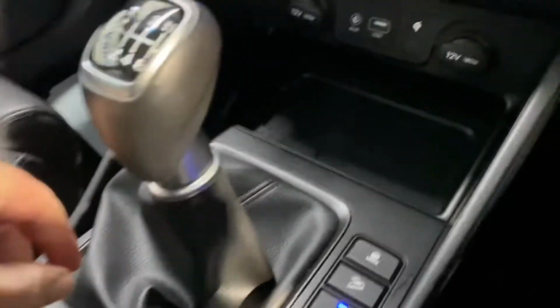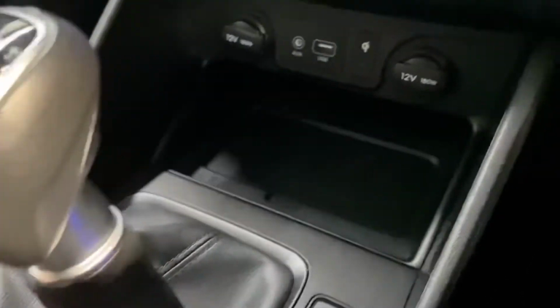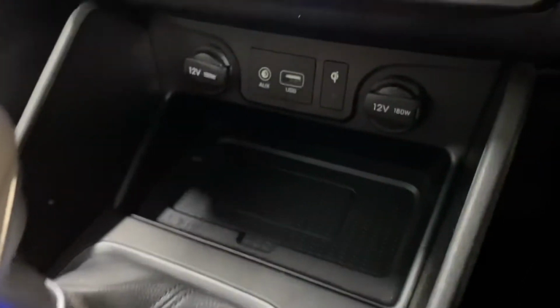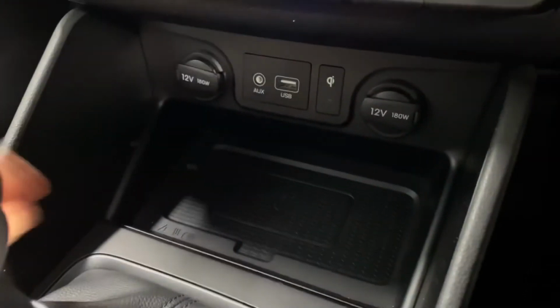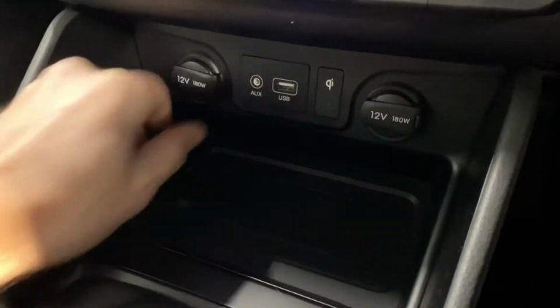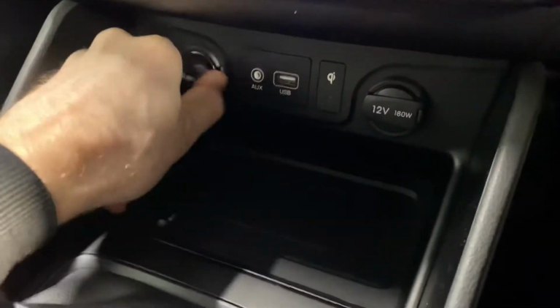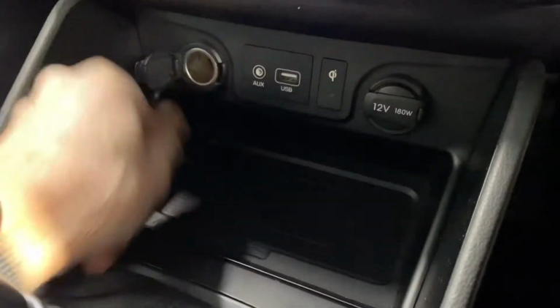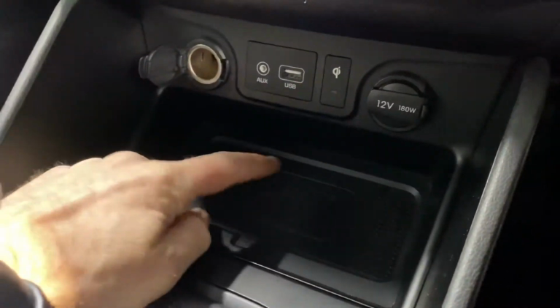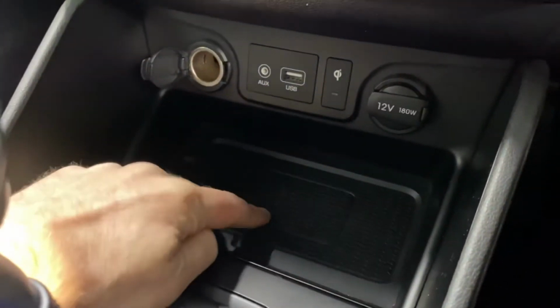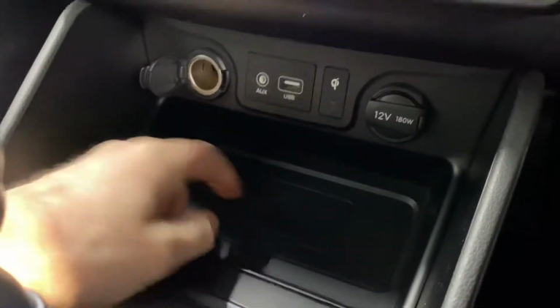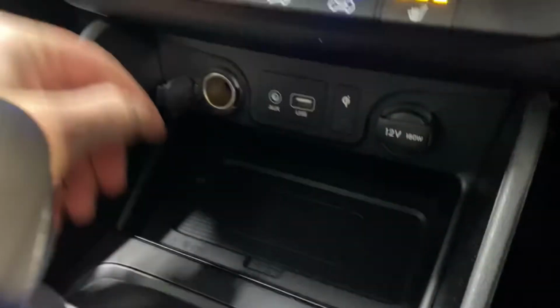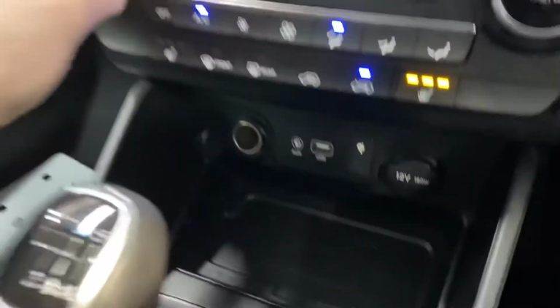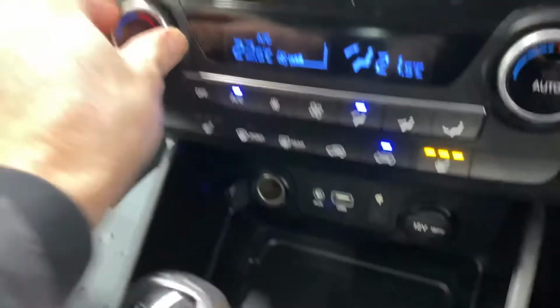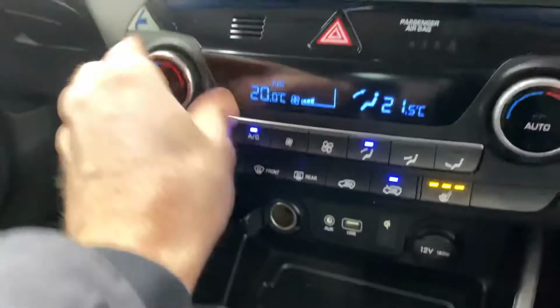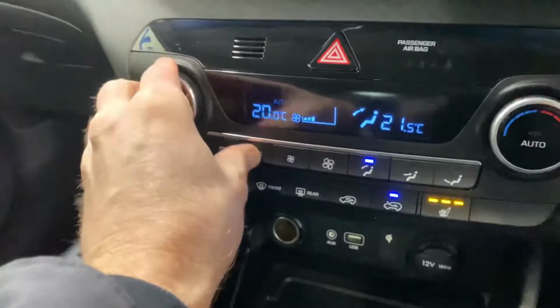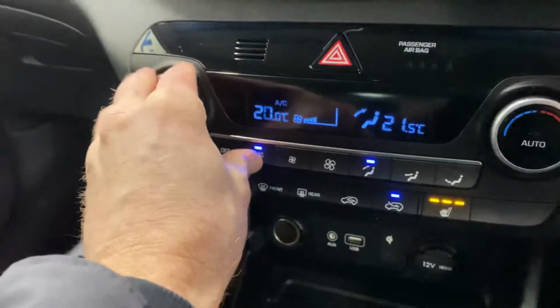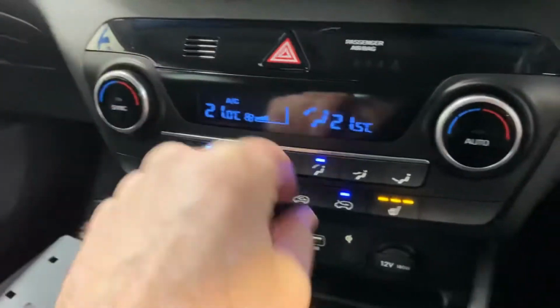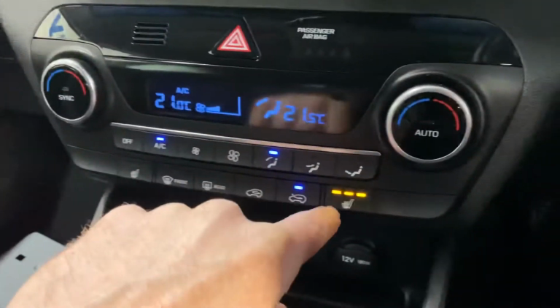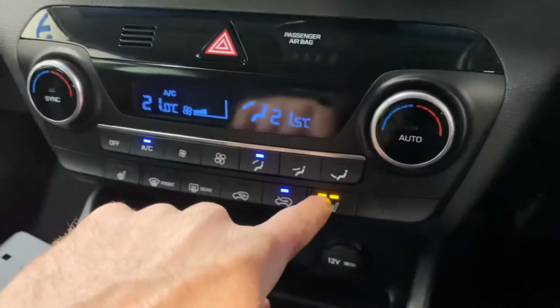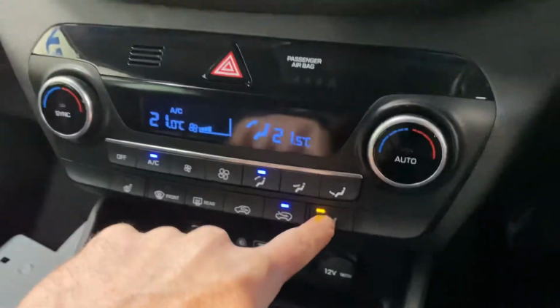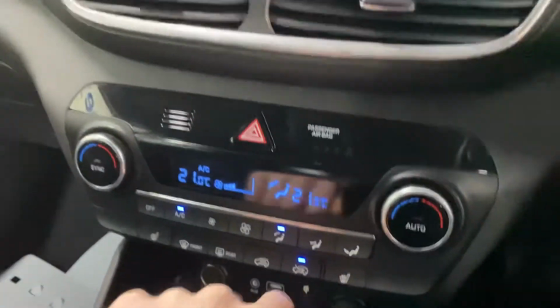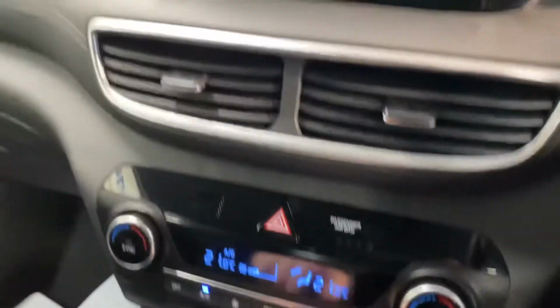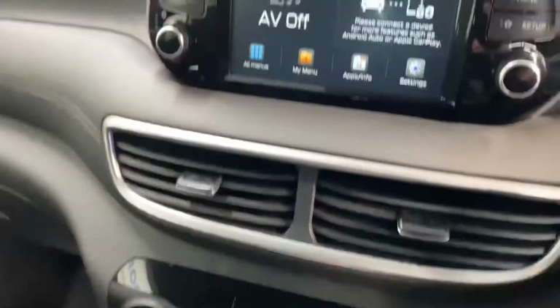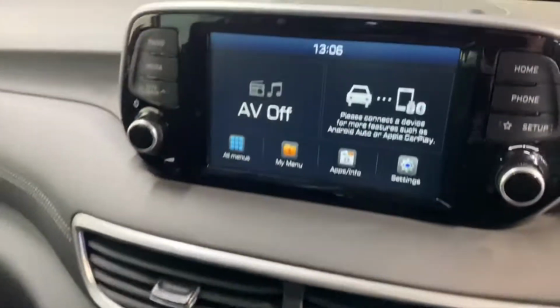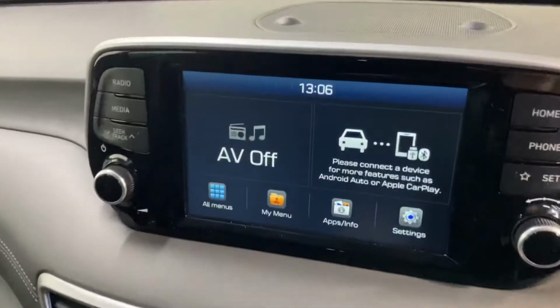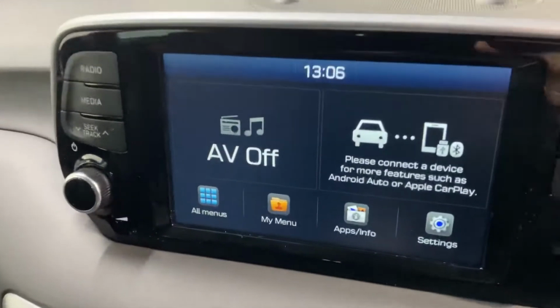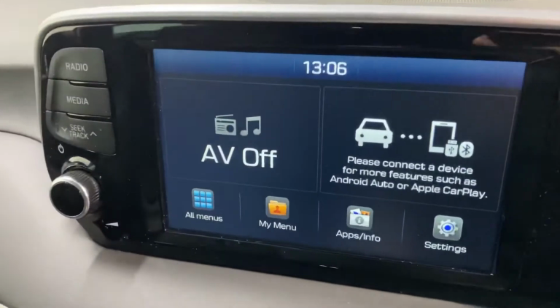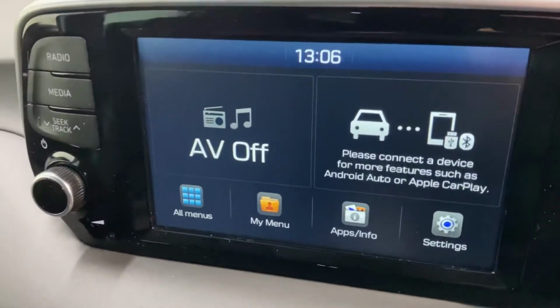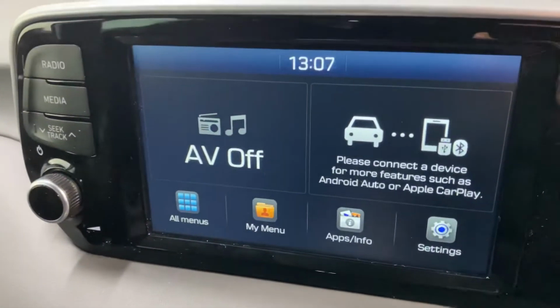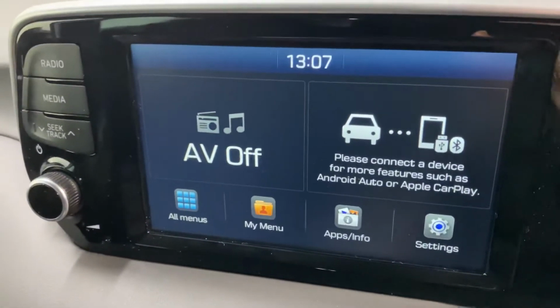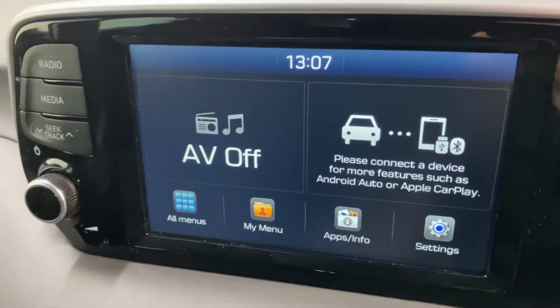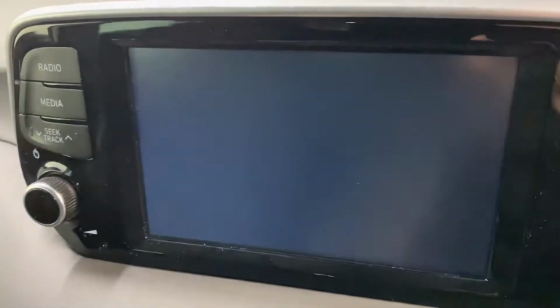You have wireless phone charging along with a USB connection, and there's dual climate control with aircon. Heated front seats. Touchscreen radio includes your Apple and Android CarPlay.